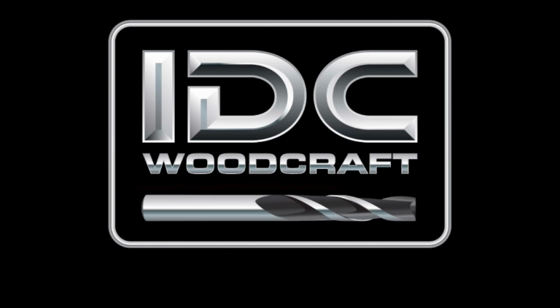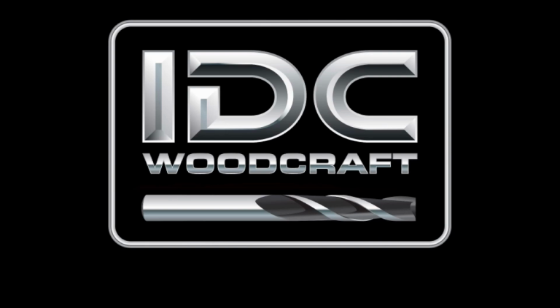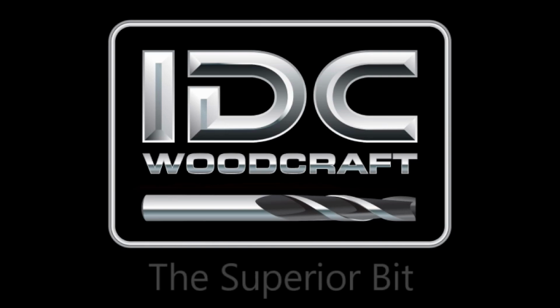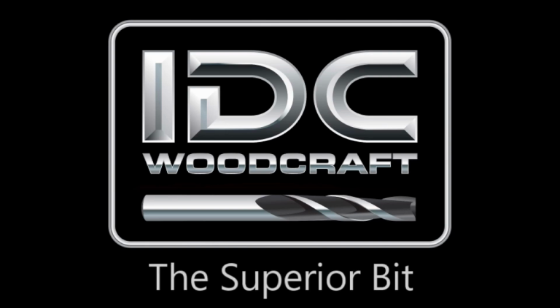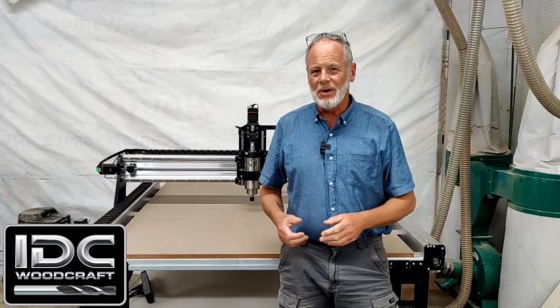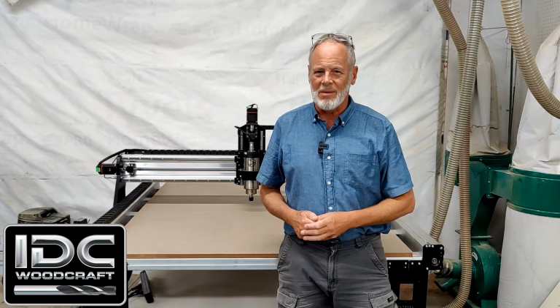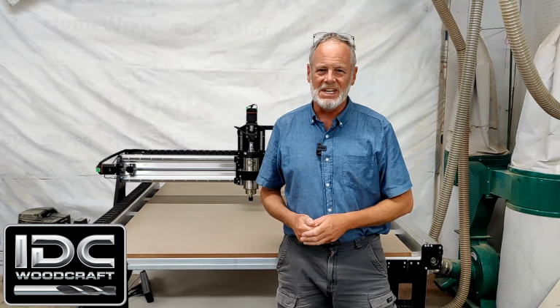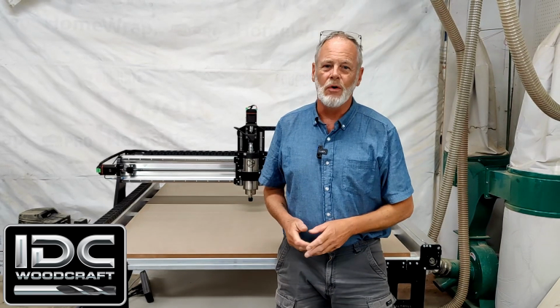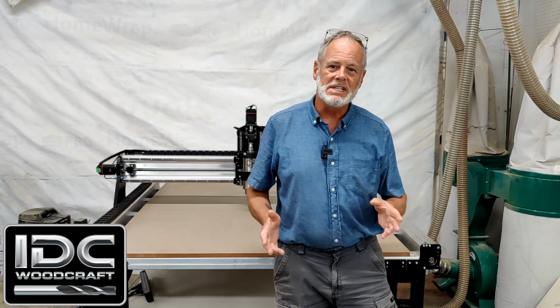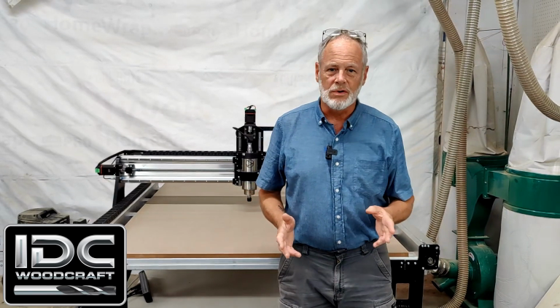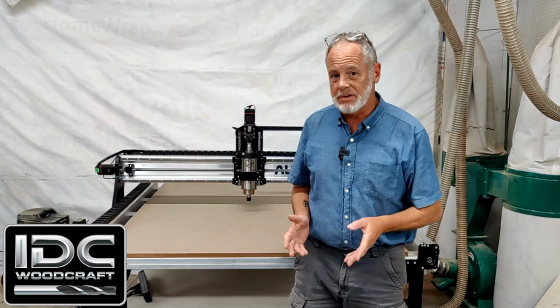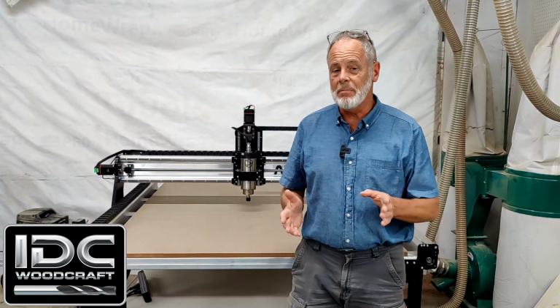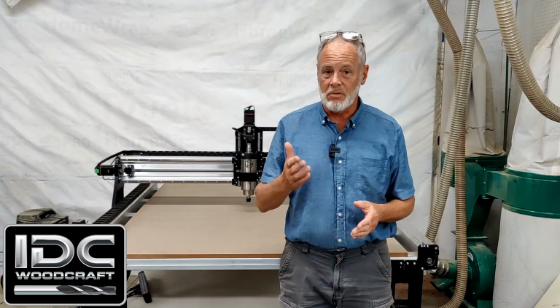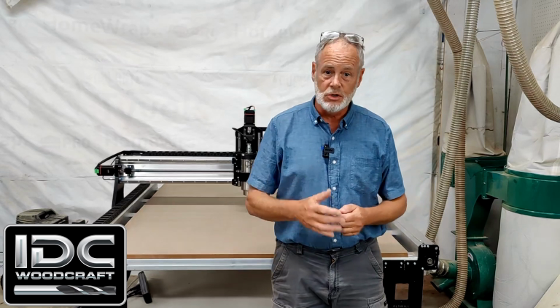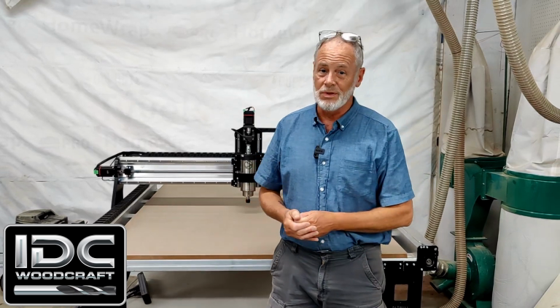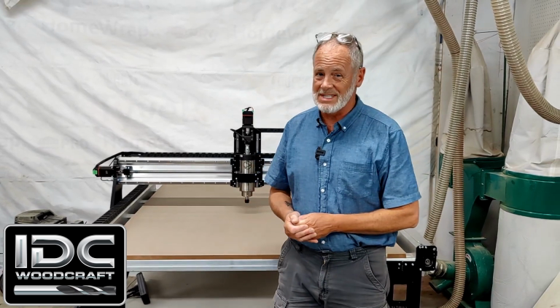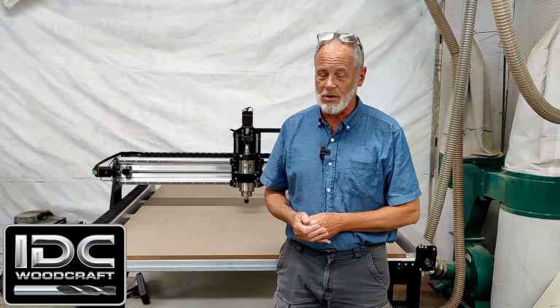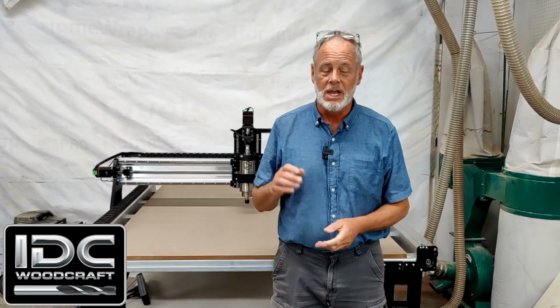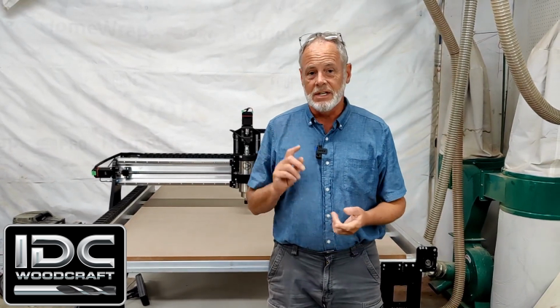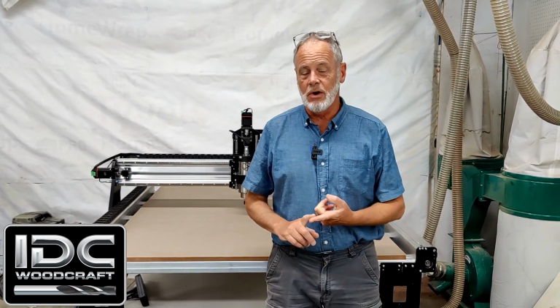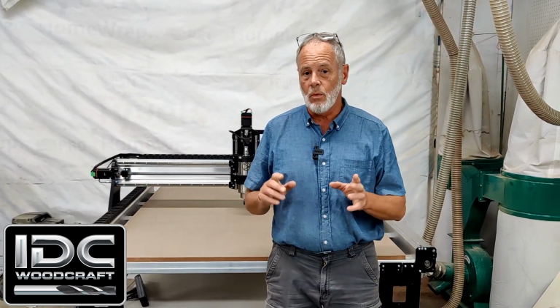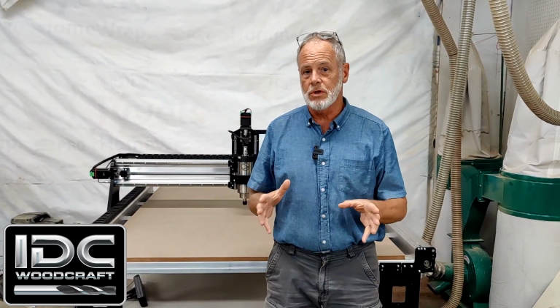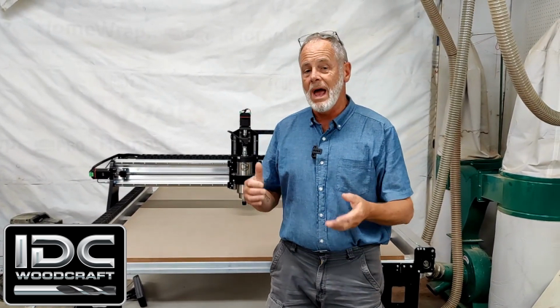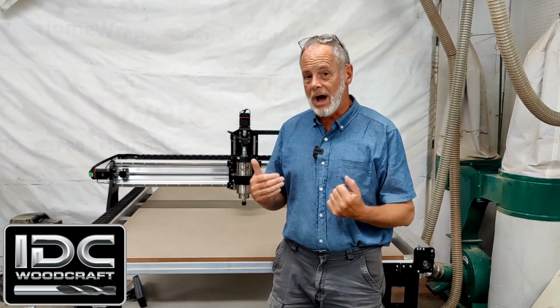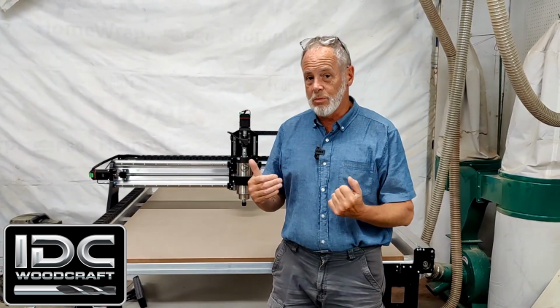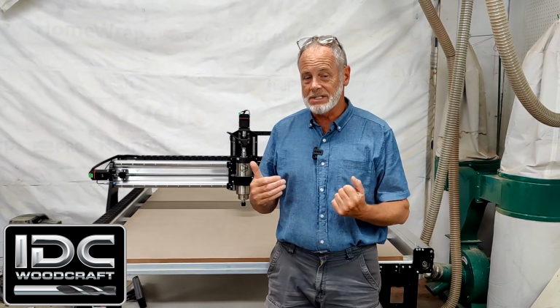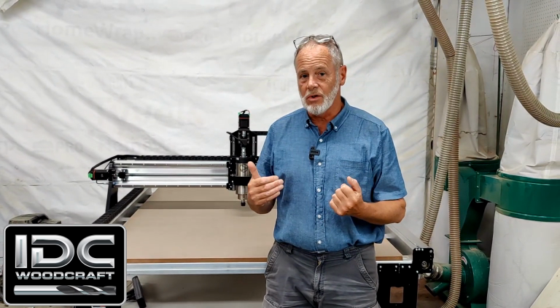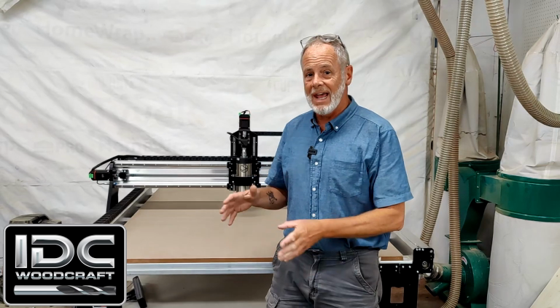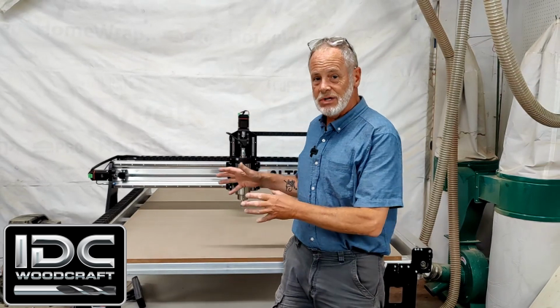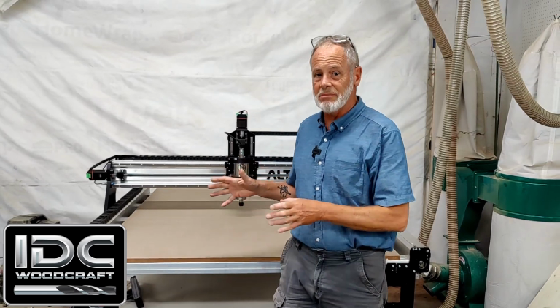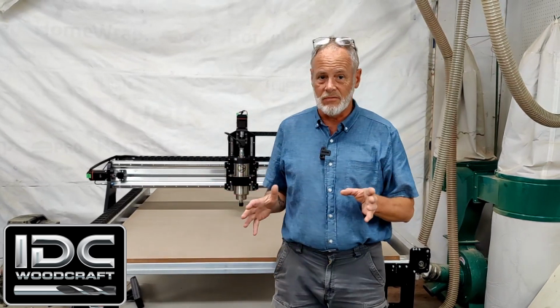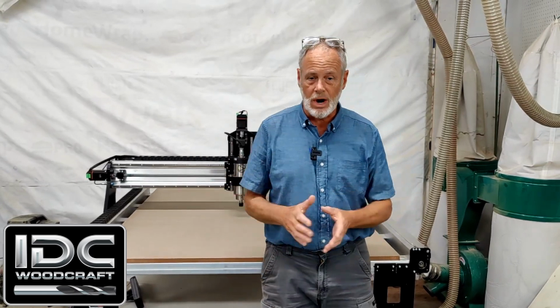IDCwoodcraft.com. I'm Garrett Fromme, CEO of IDC Woodcraft, the company that provides you with your CNC router bits. In this video, I'm going to walk you through how I do a break-in cycle and how I check the machine for square.